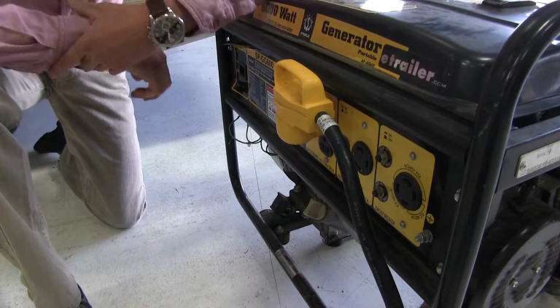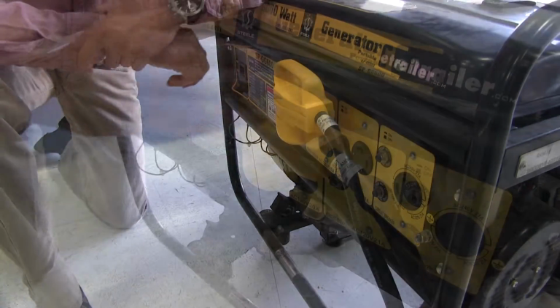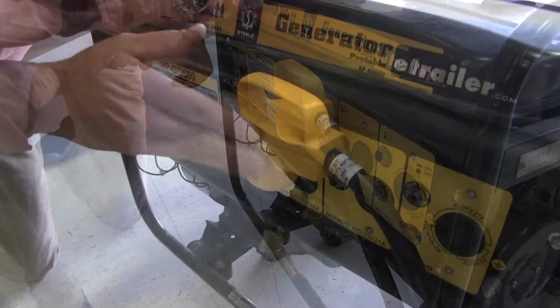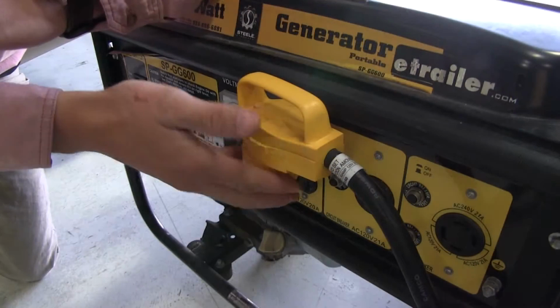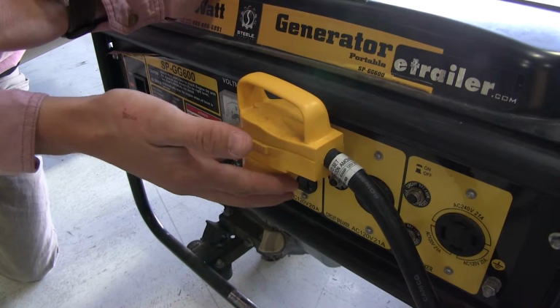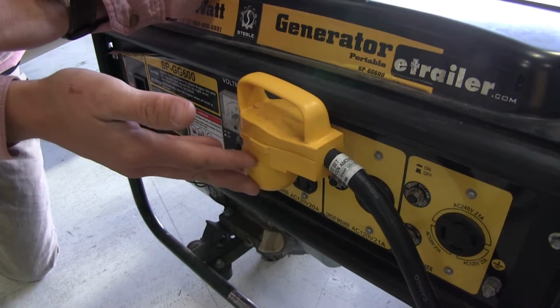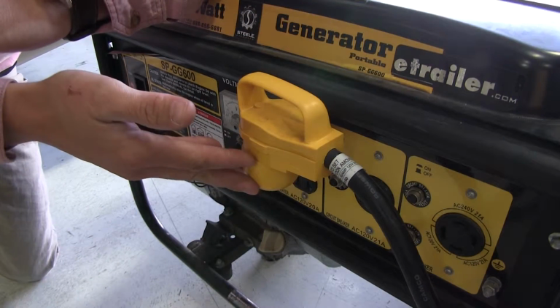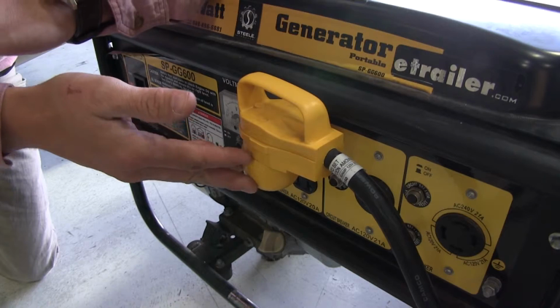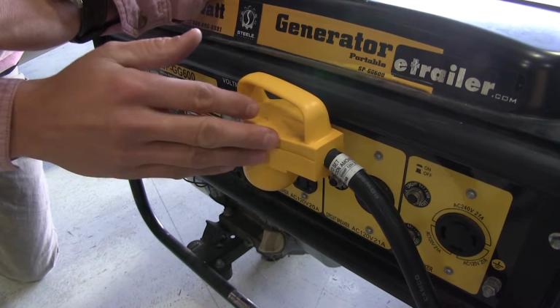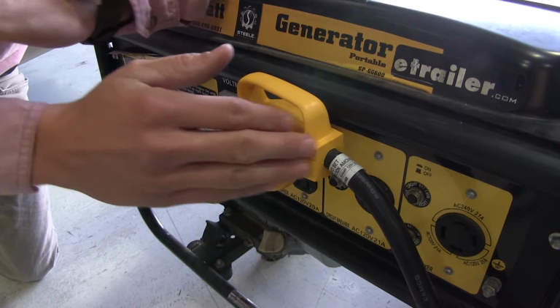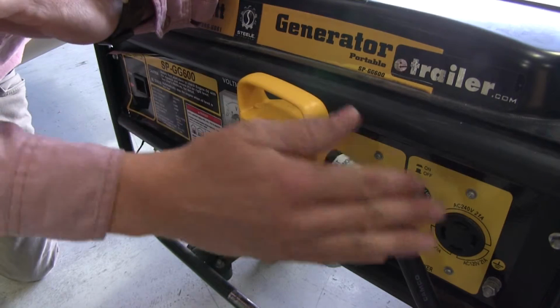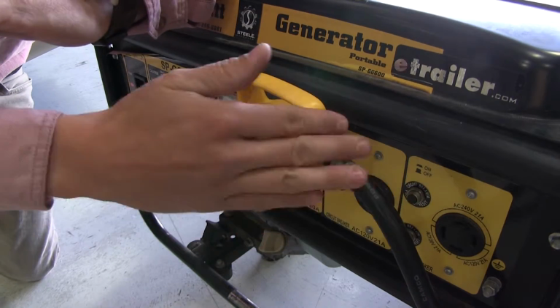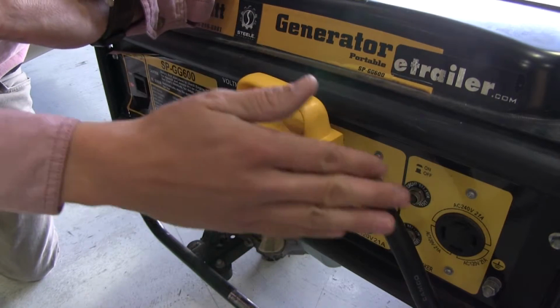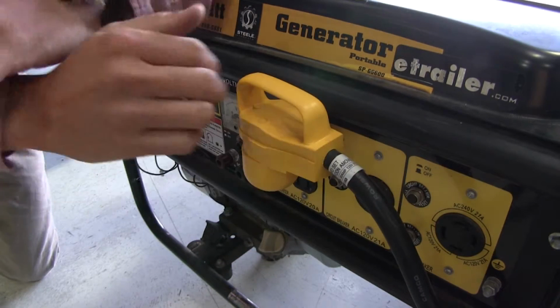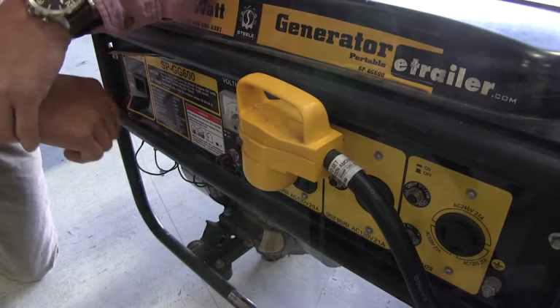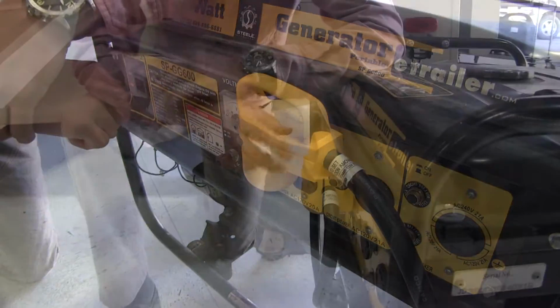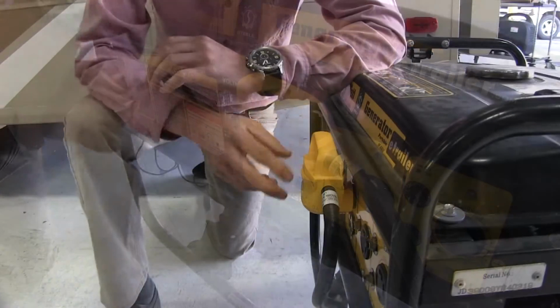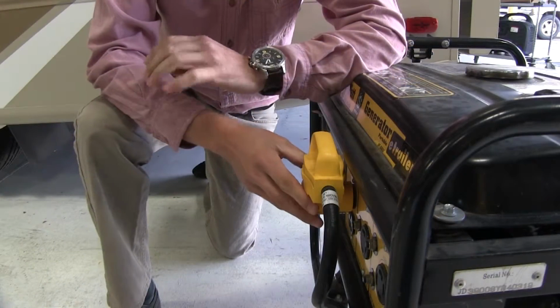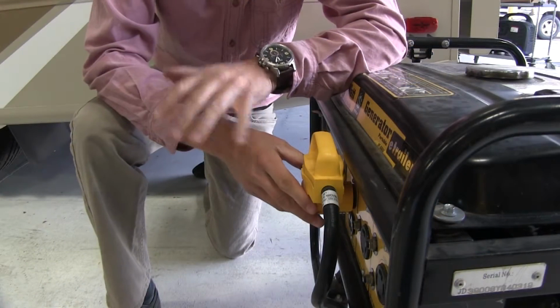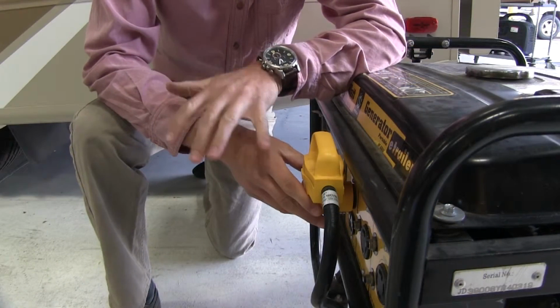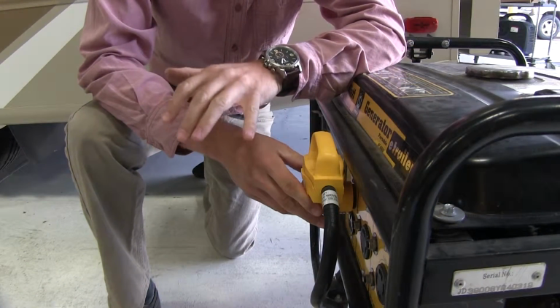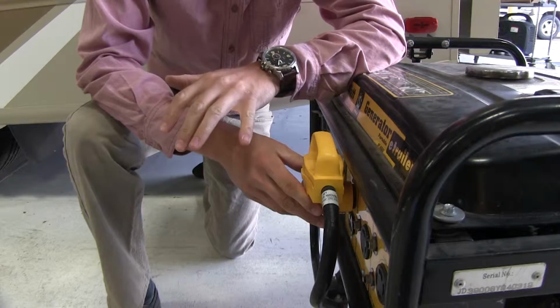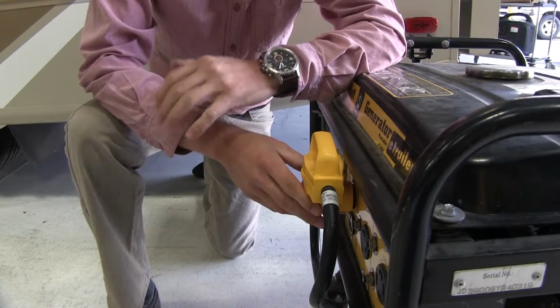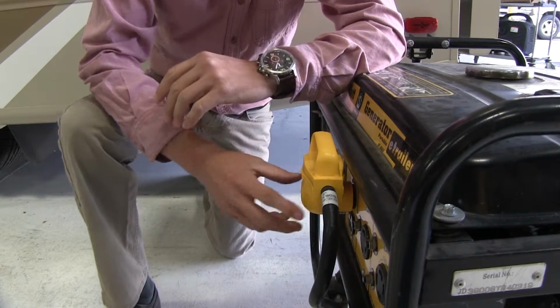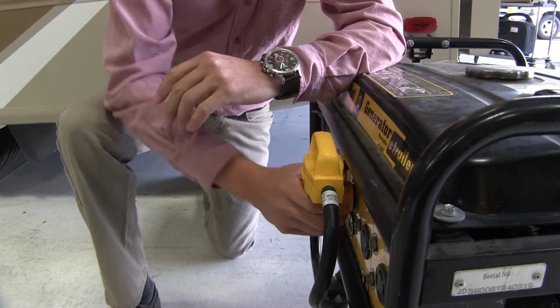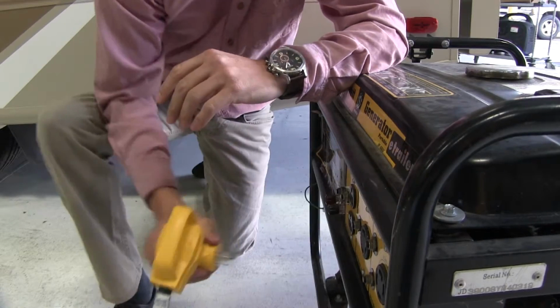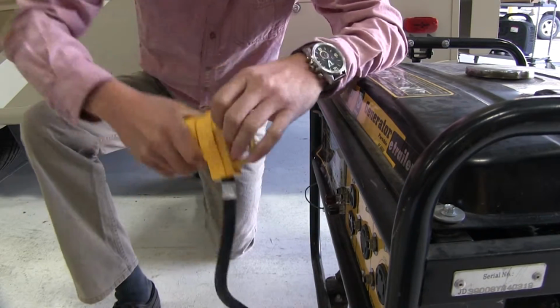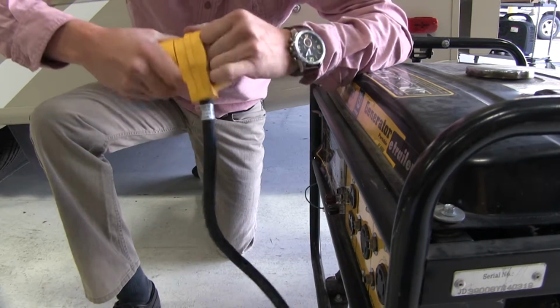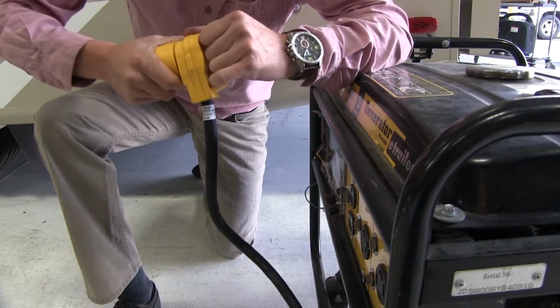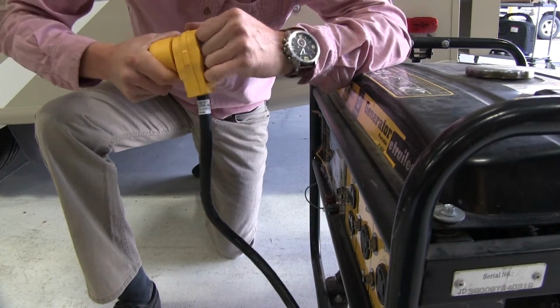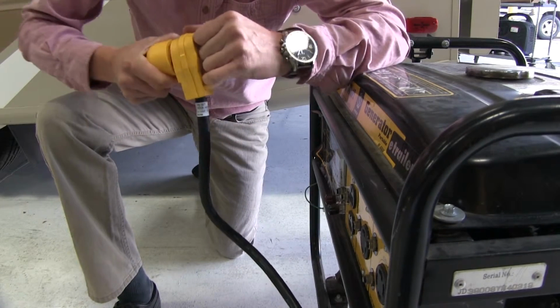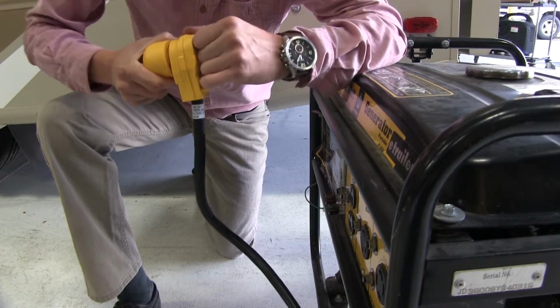The 90 degree design allows for an easy connection and it lessens the strain on my power cord. The yellow color makes it easily visible during low light conditions, and its shape makes attaching and detaching easy.